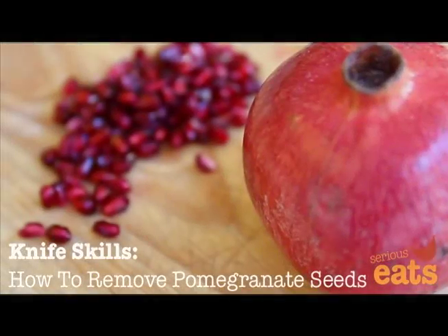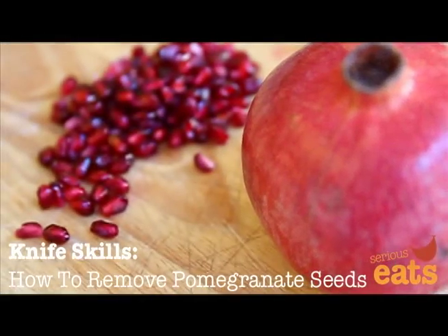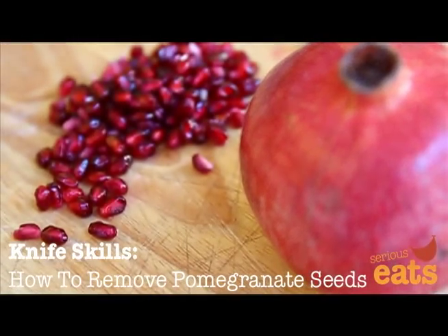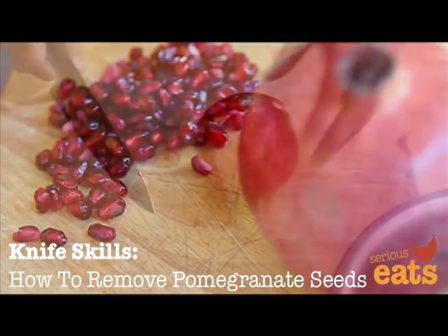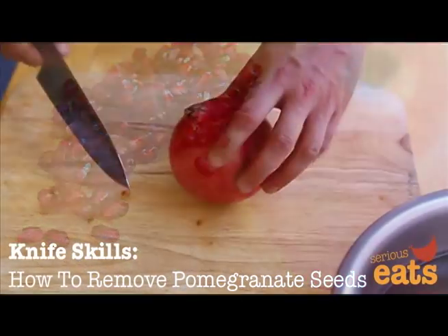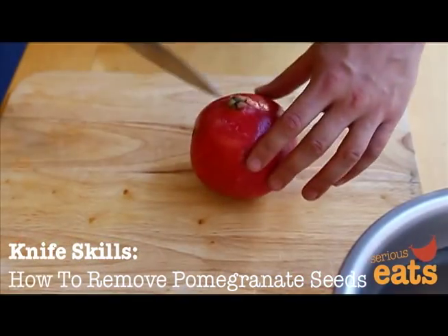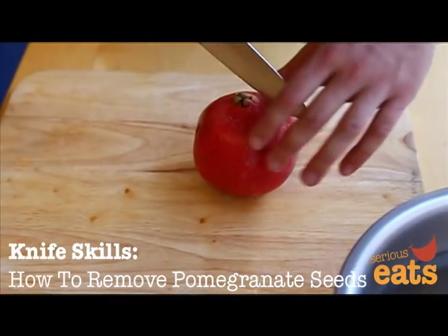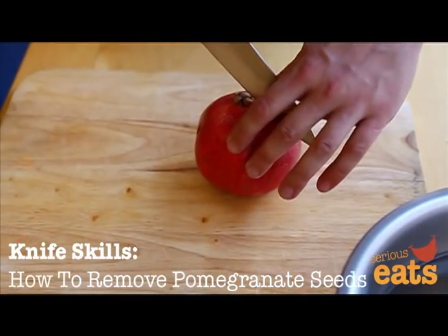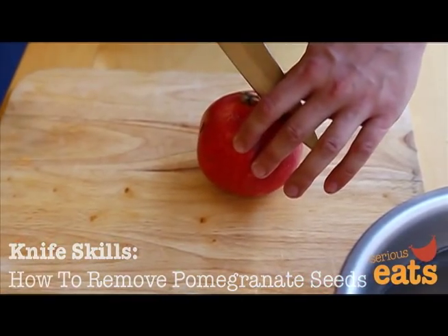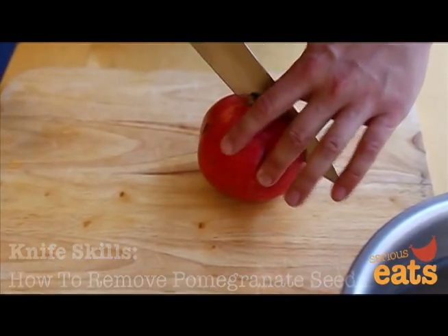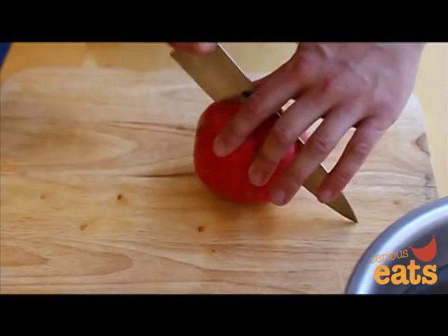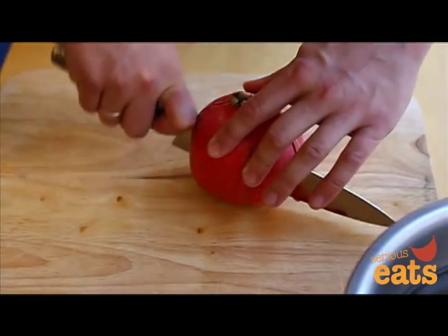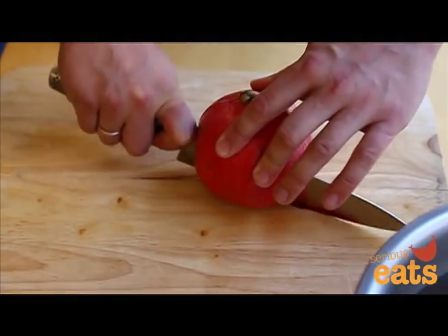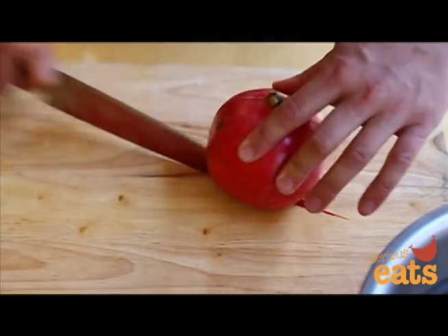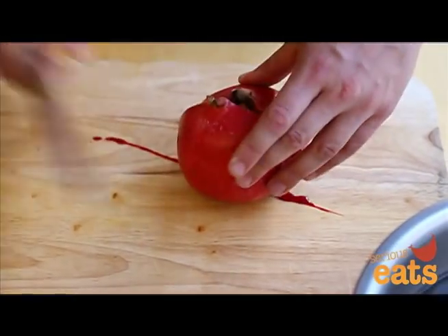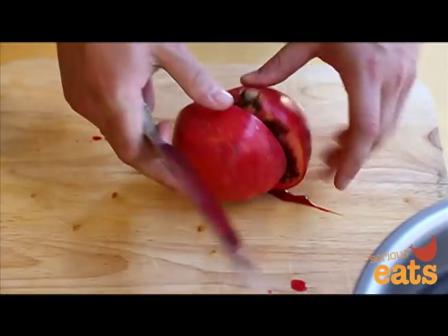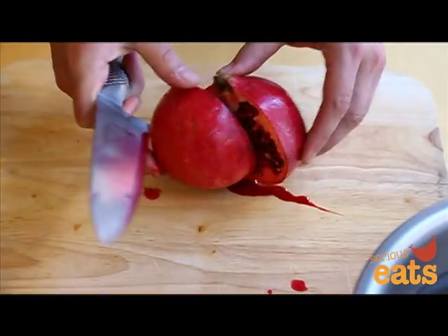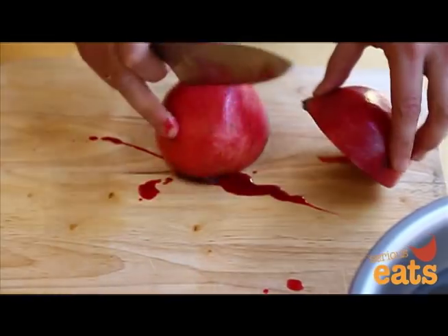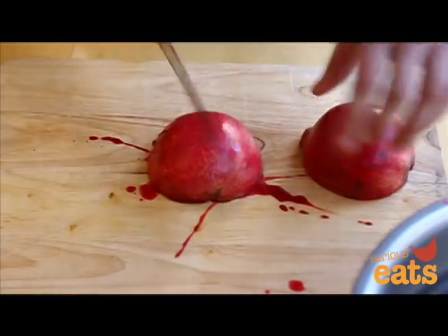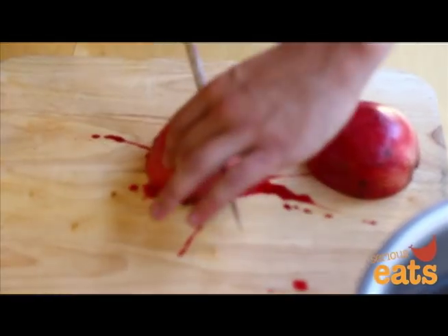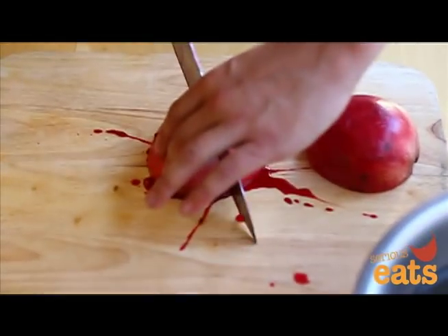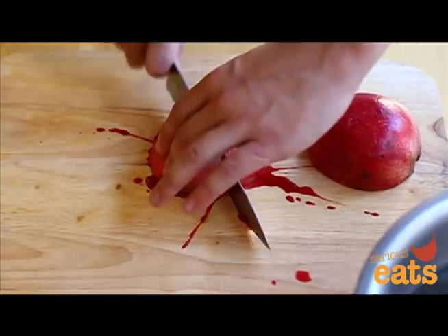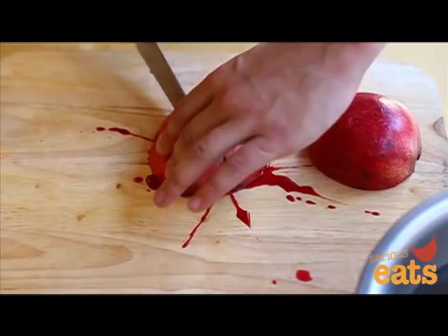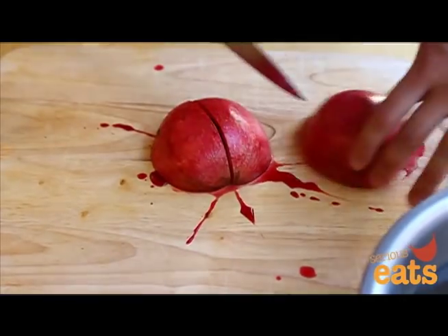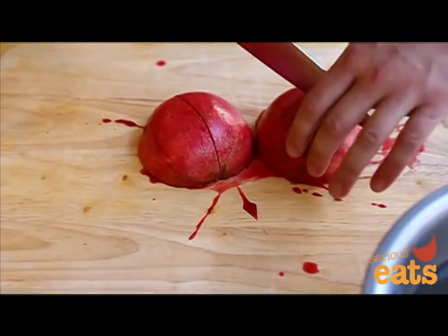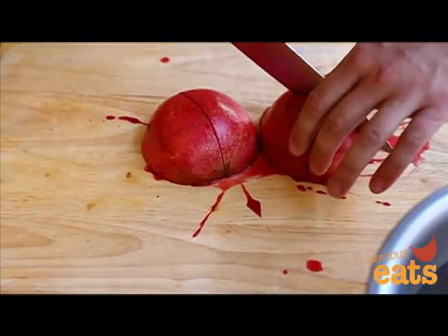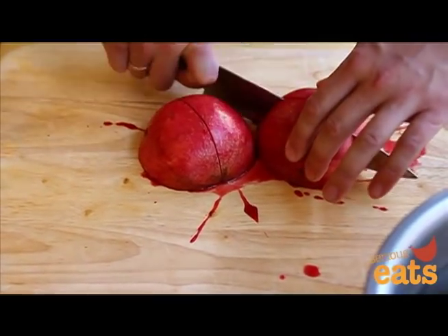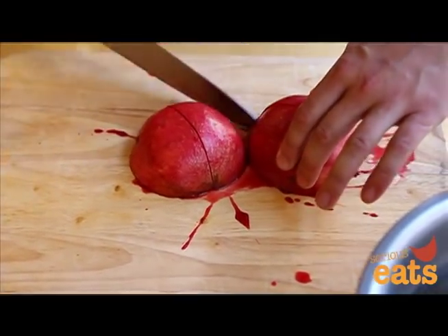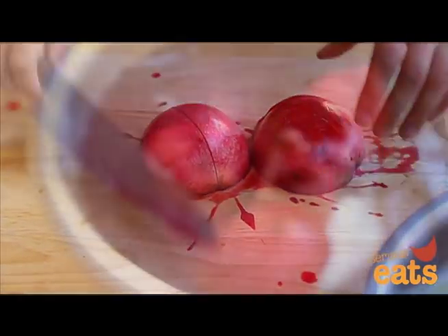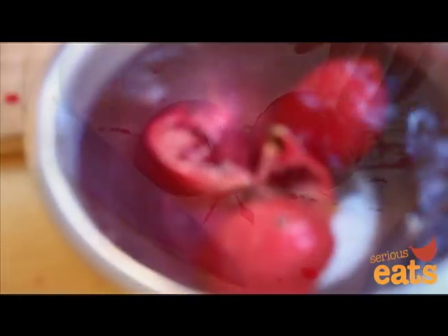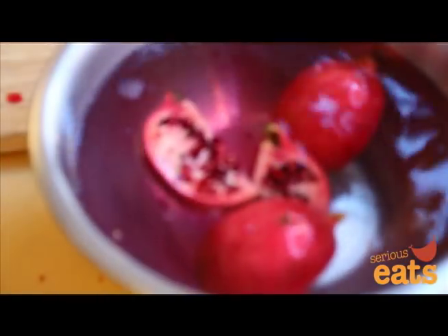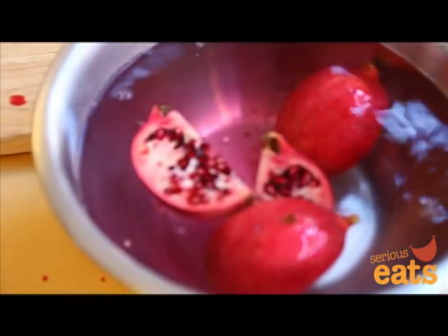Removing pomegranate seeds can be a messy job. Here's how to do it without staining your fingers red. Start by splitting the pomegranate in half with a sharp chef's knife, then split each half in half again to get four quarters. Transfer all of the pieces to a large bowl of cold water.